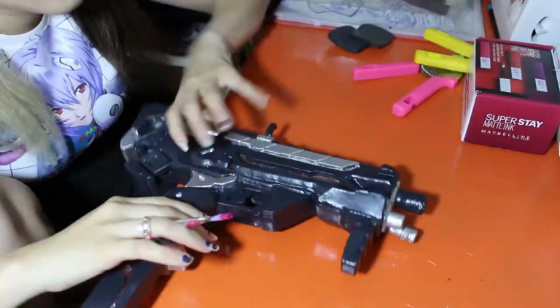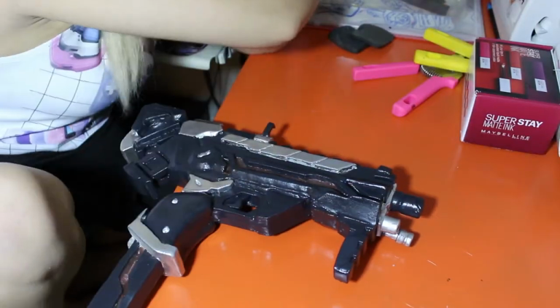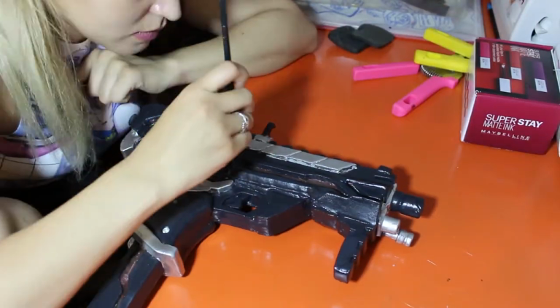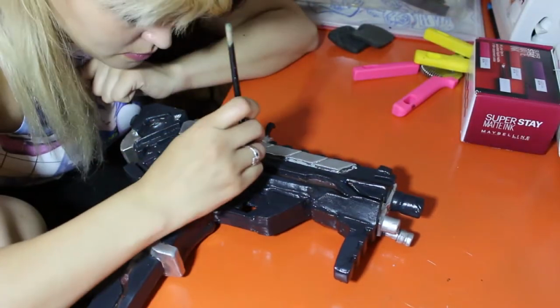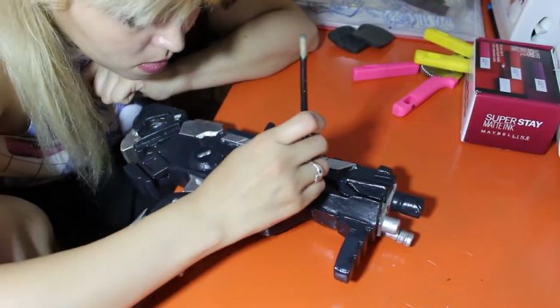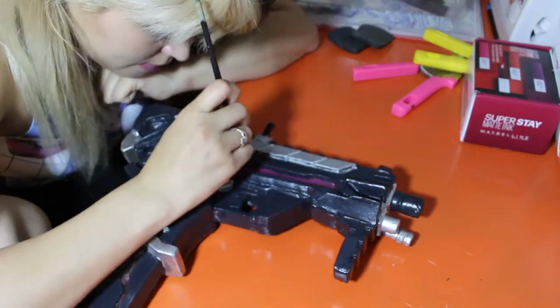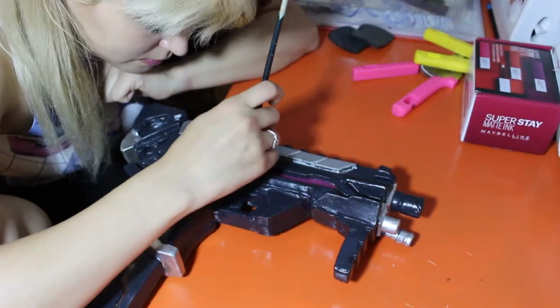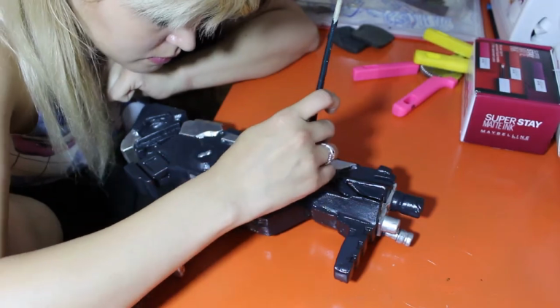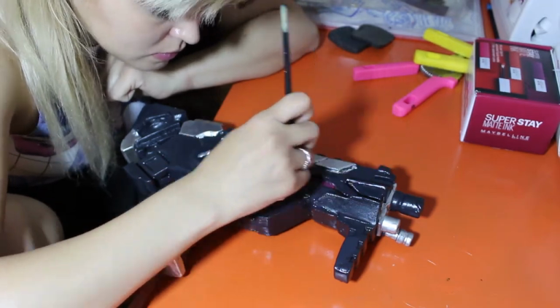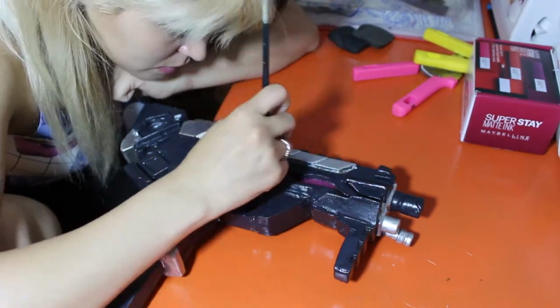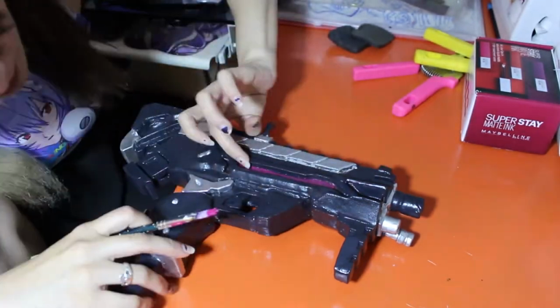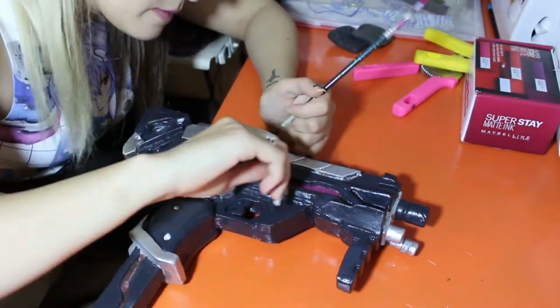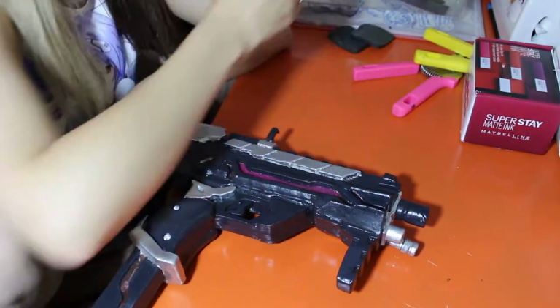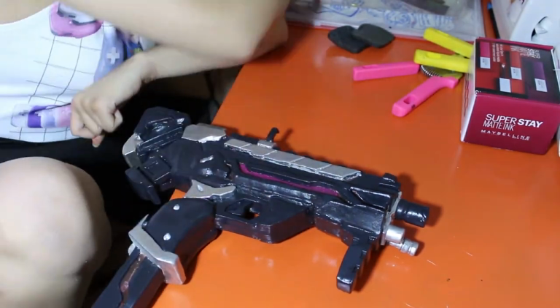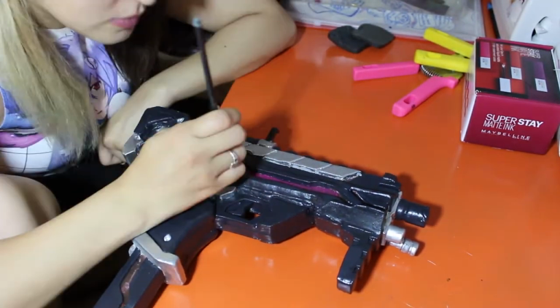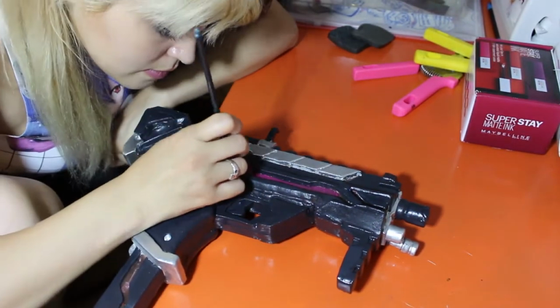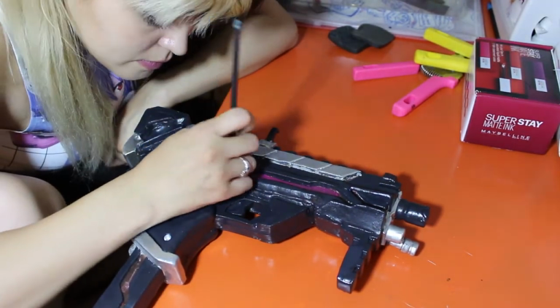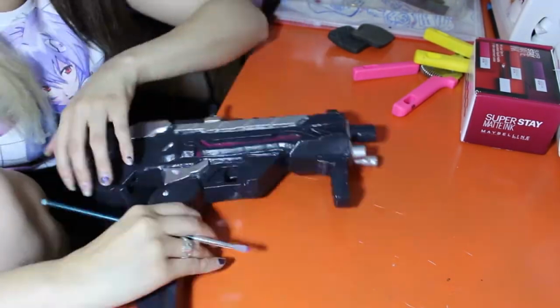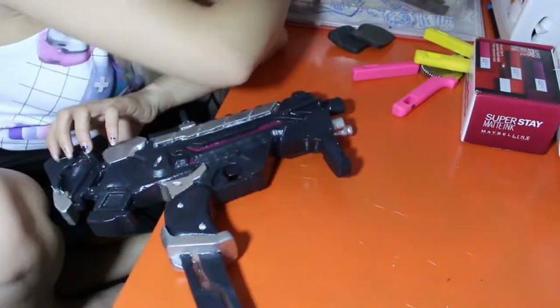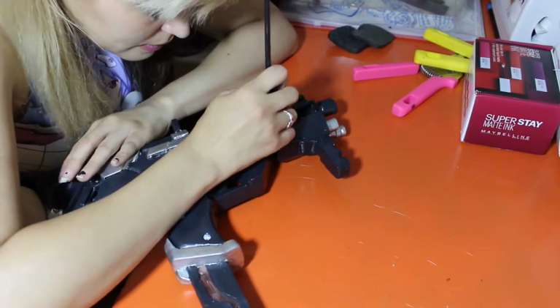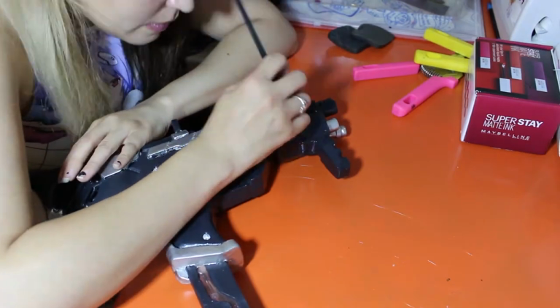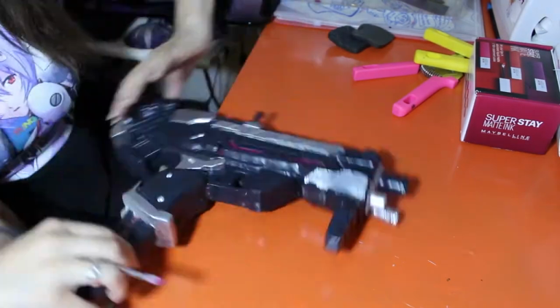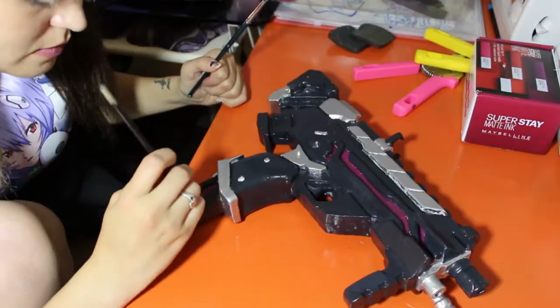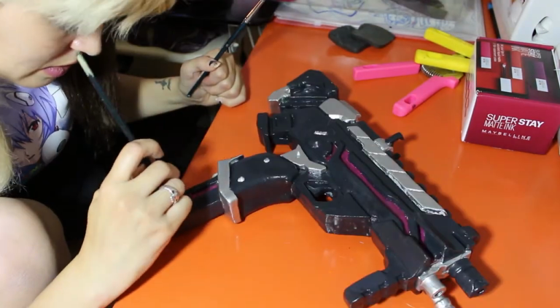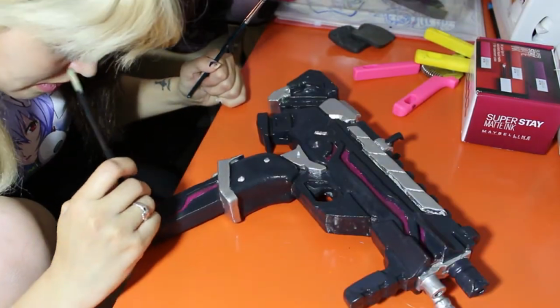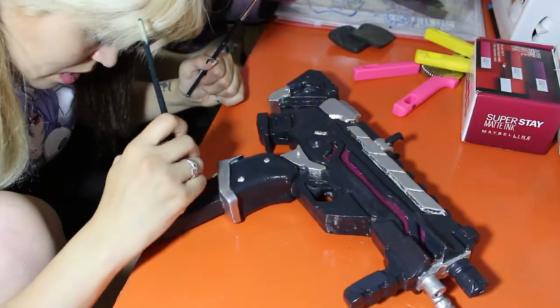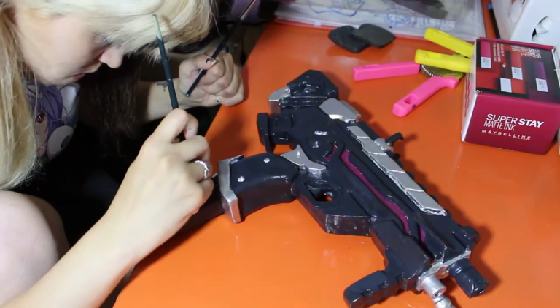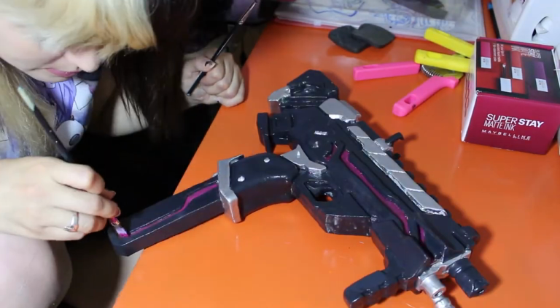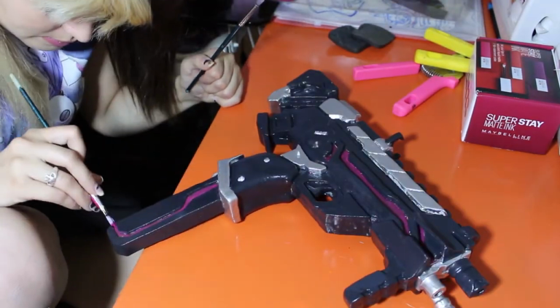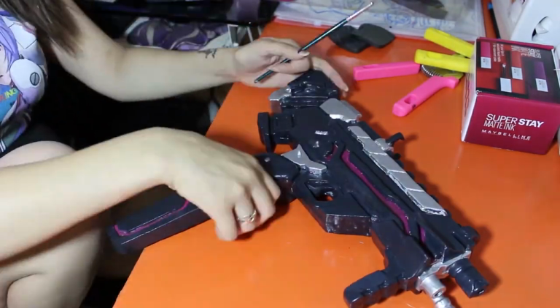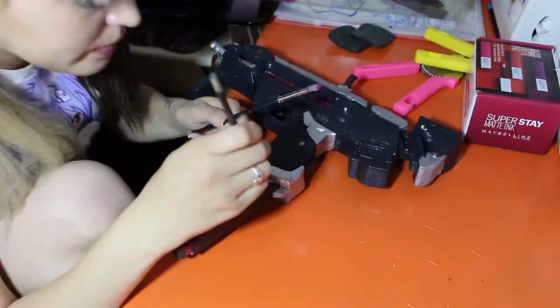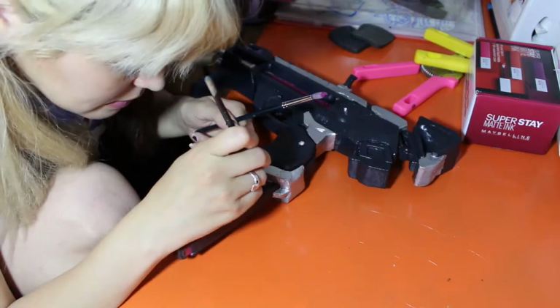Once that was dry, I used silver spray paint to spray paint the entire gun silver, and then about three to five layers of black acrylic on what is the majority of the gun.